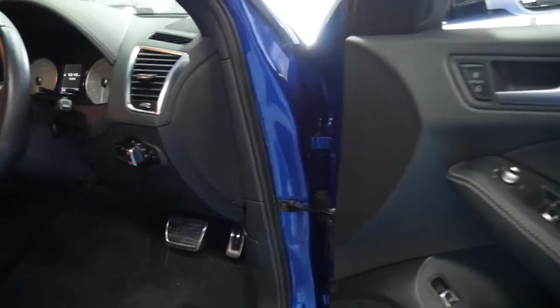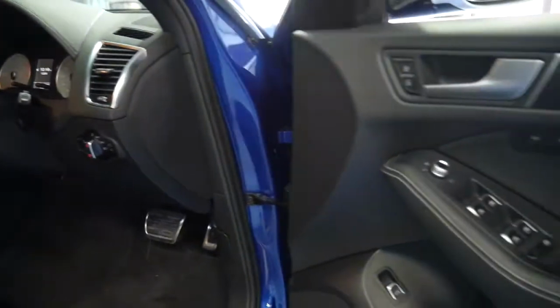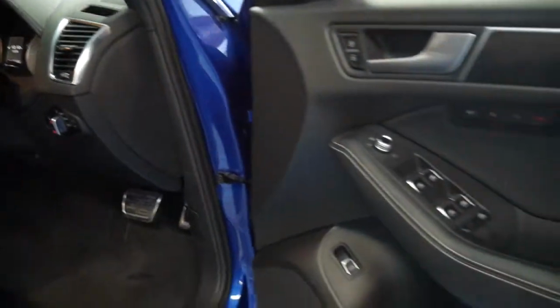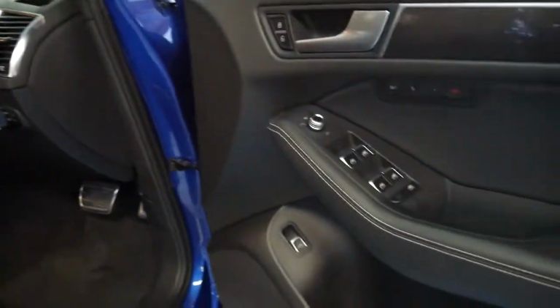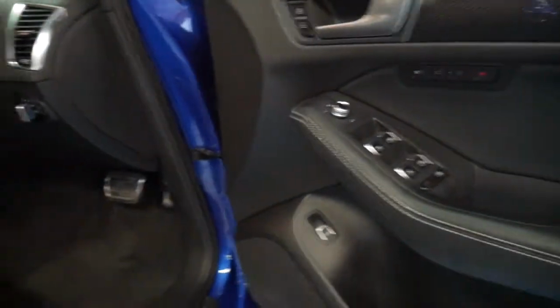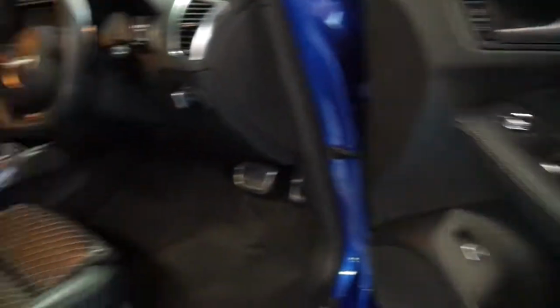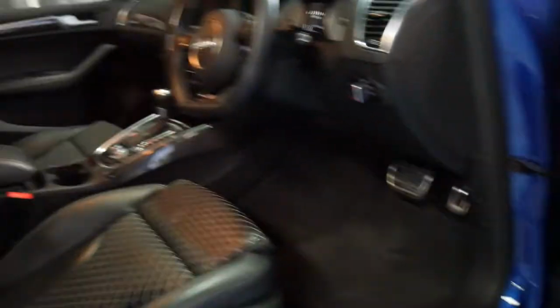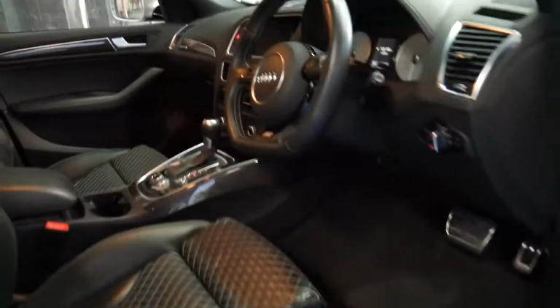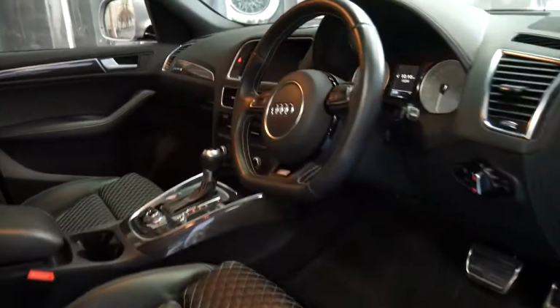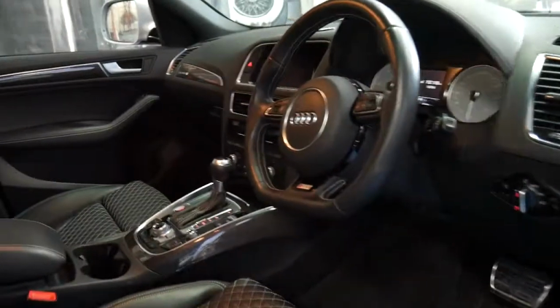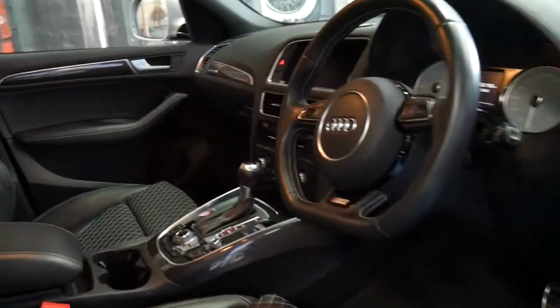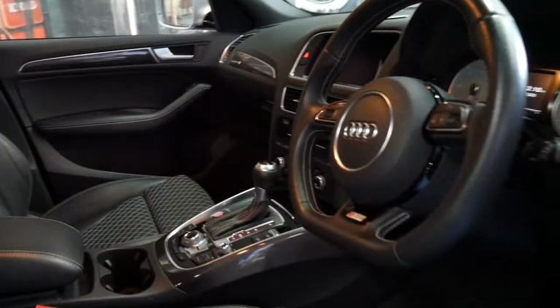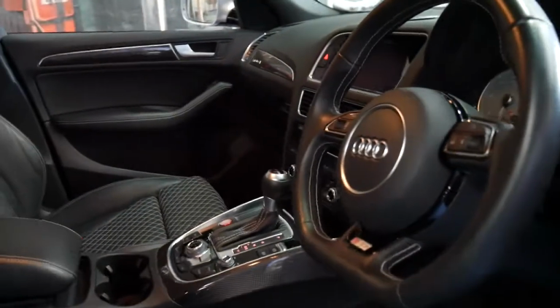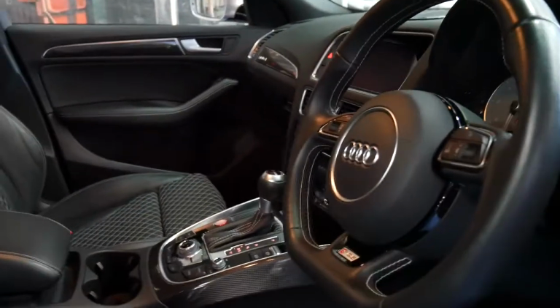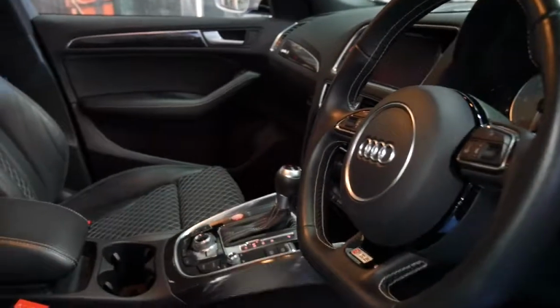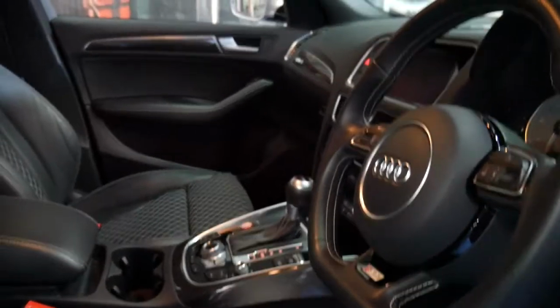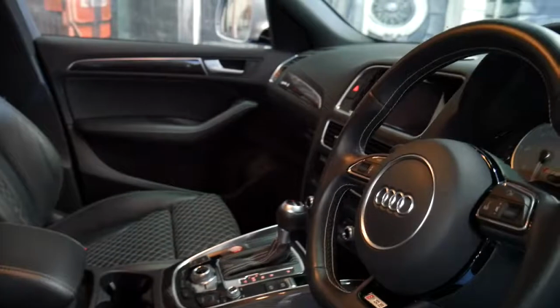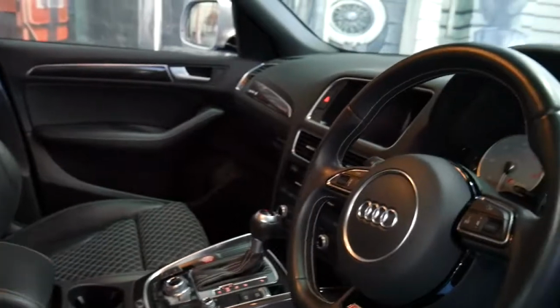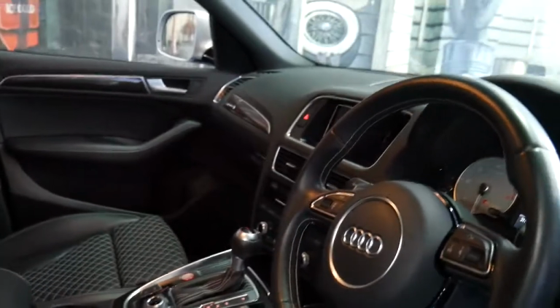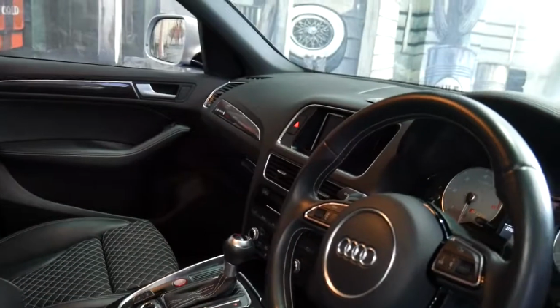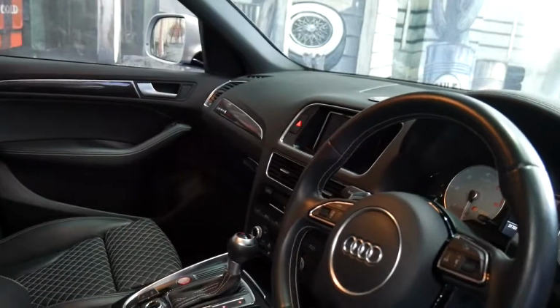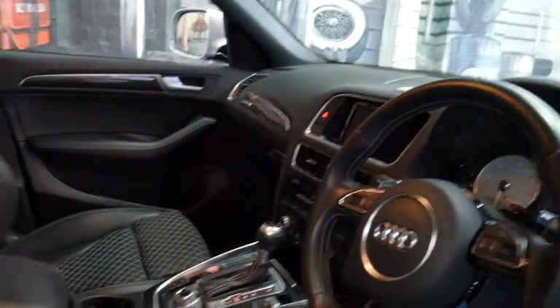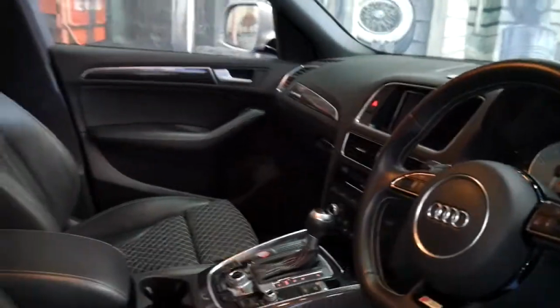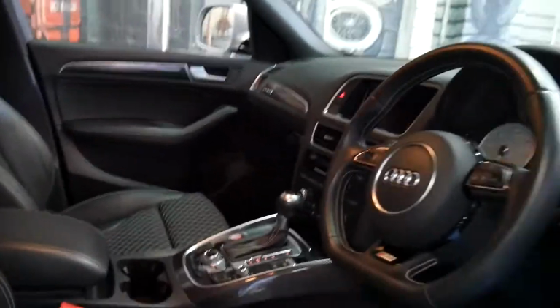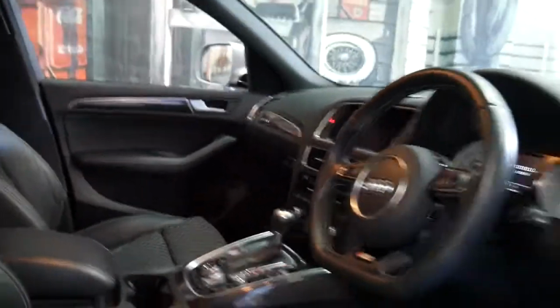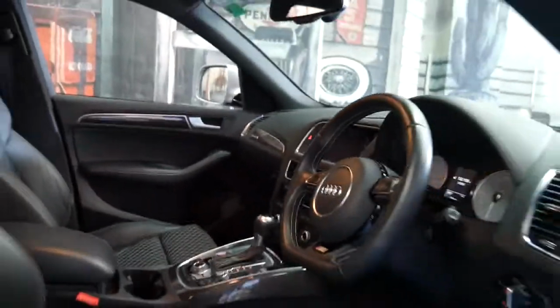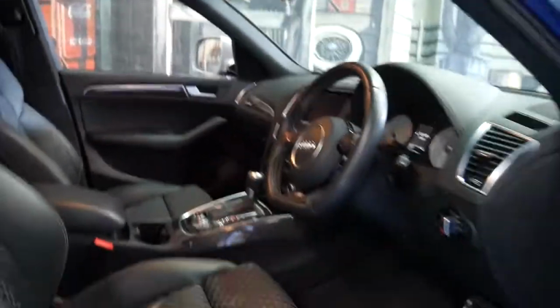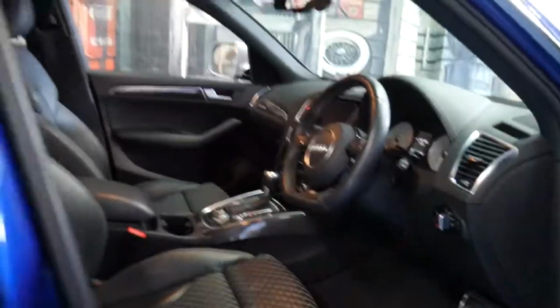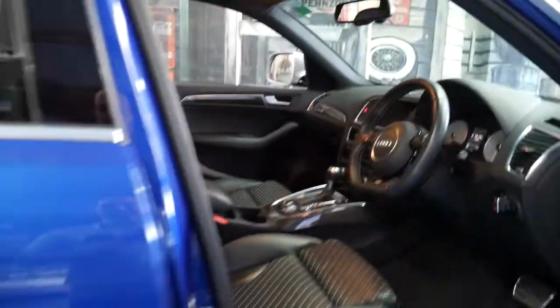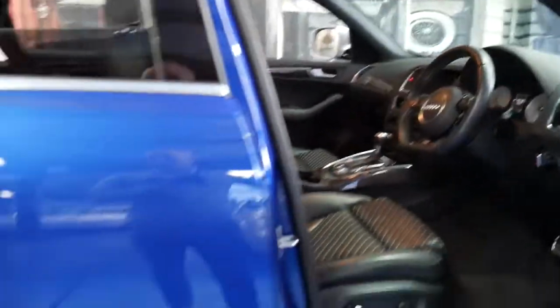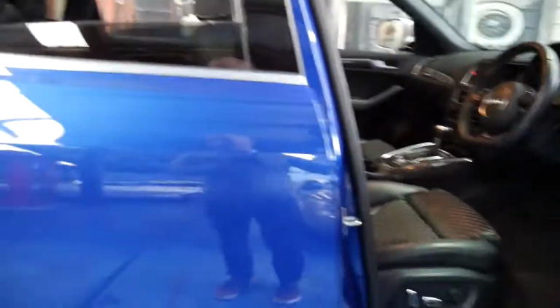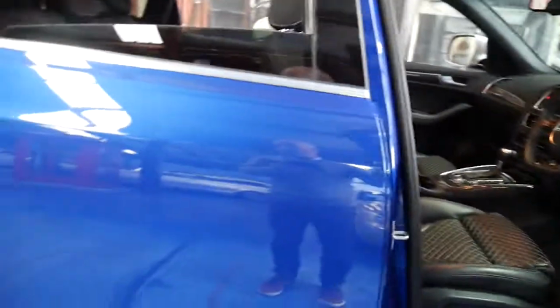31,000 kilometres and would you believe it's only been serviced today. That would have been its second service. I'm going to start talking a little bit about these SQ5s.